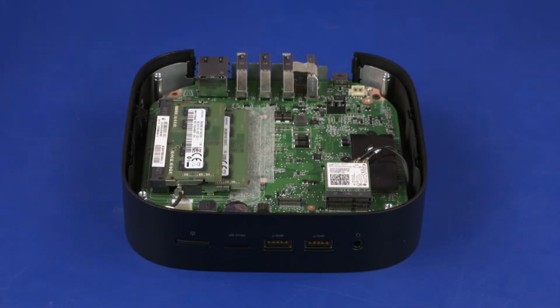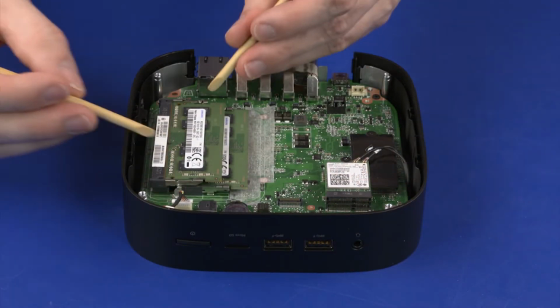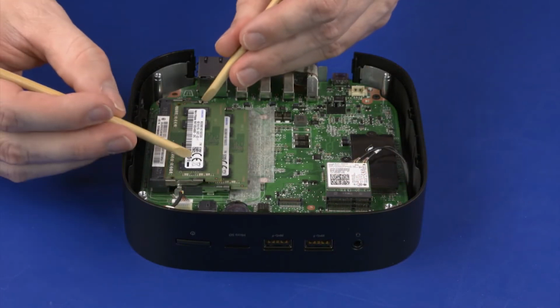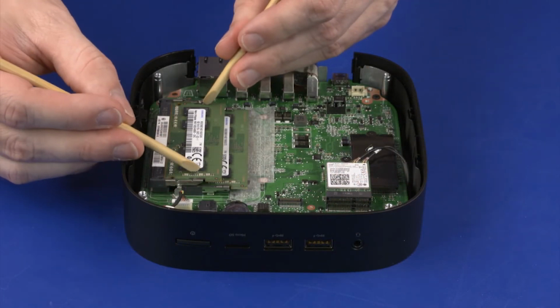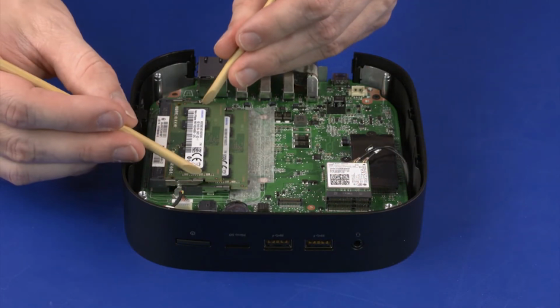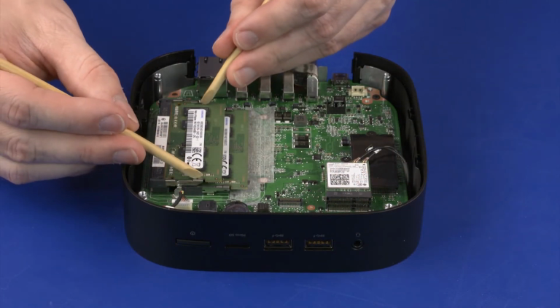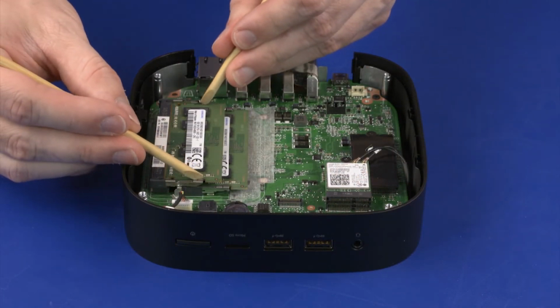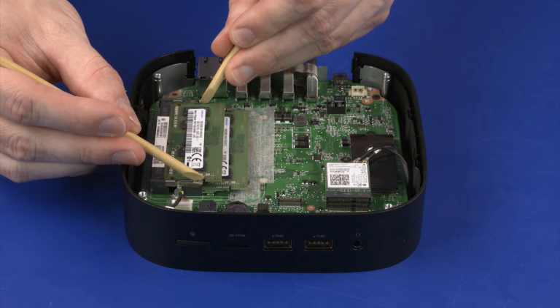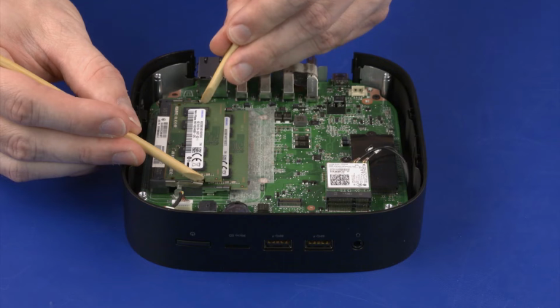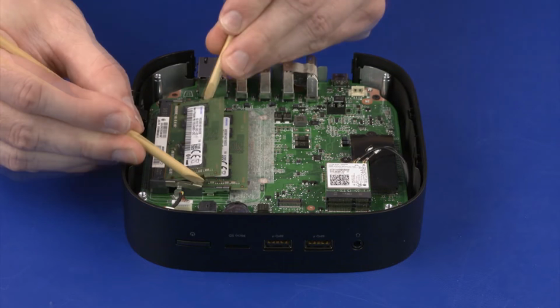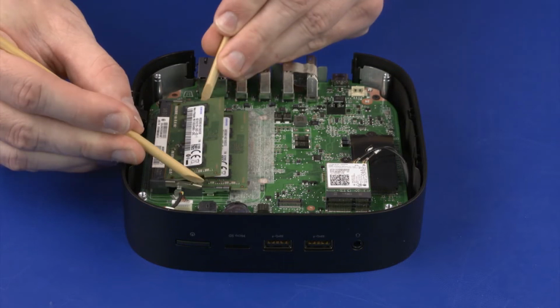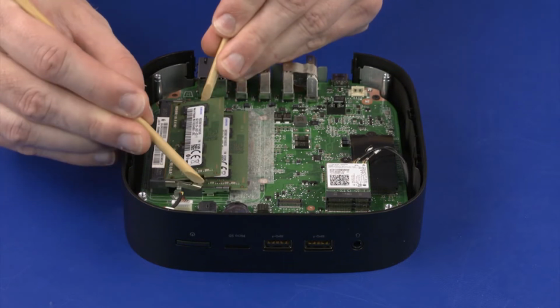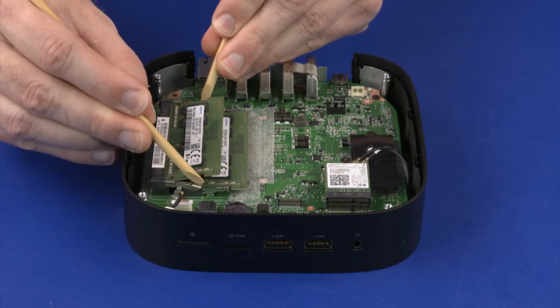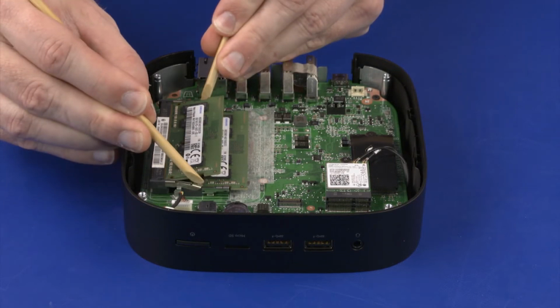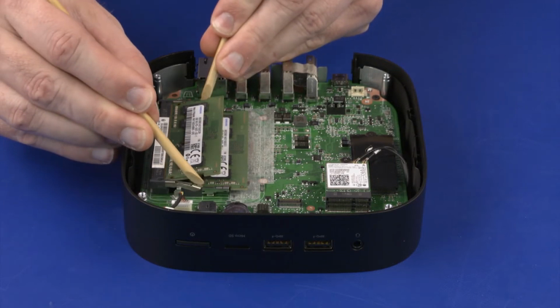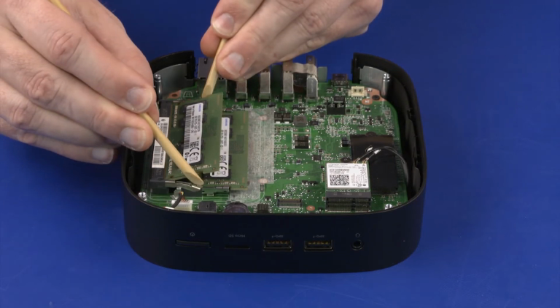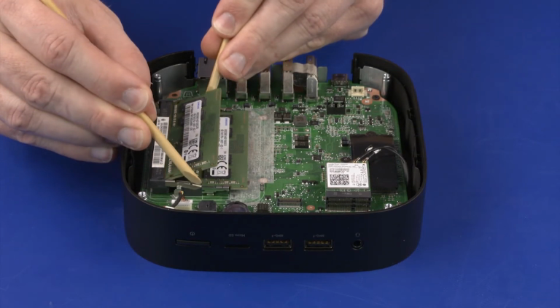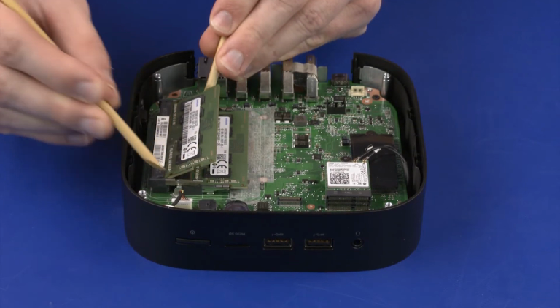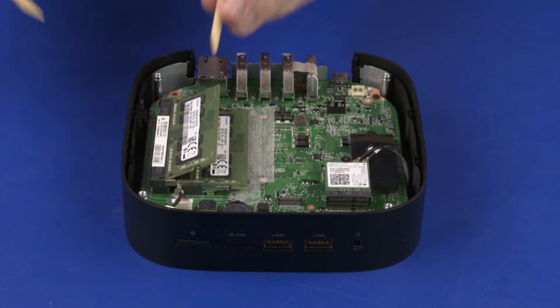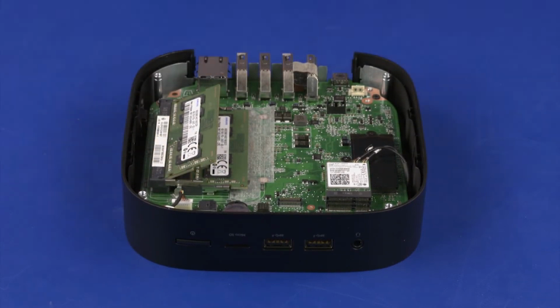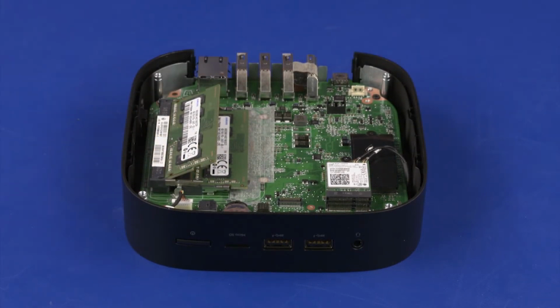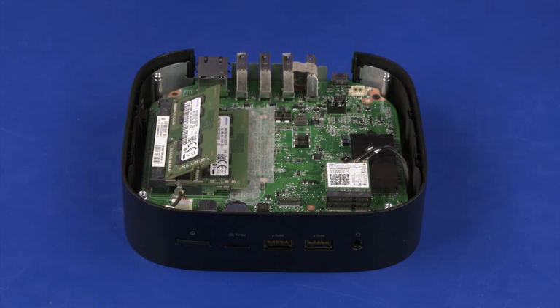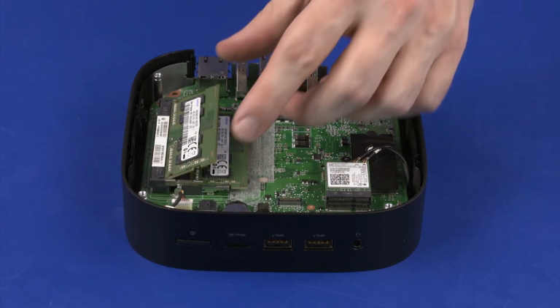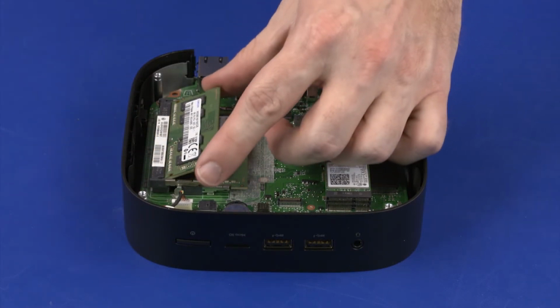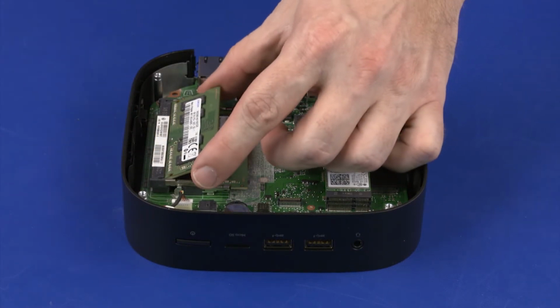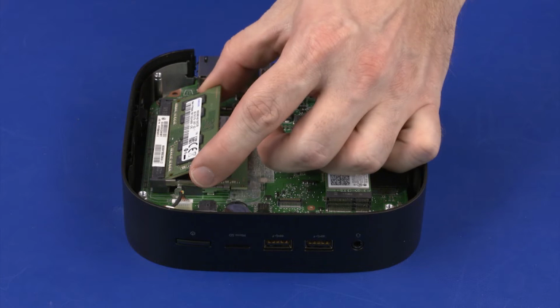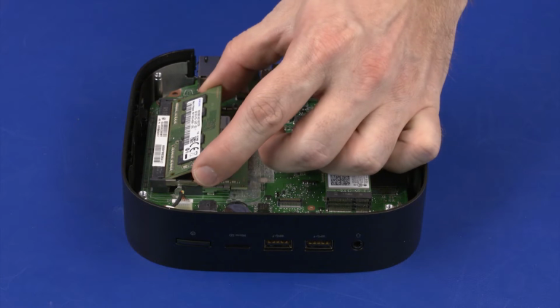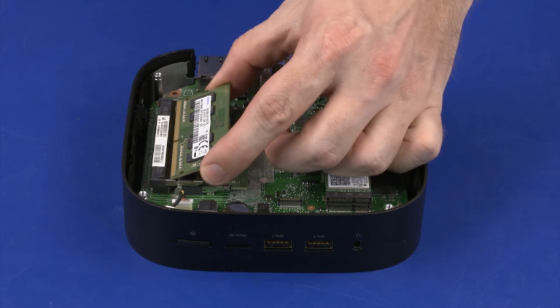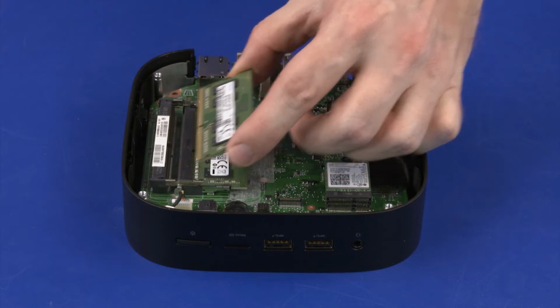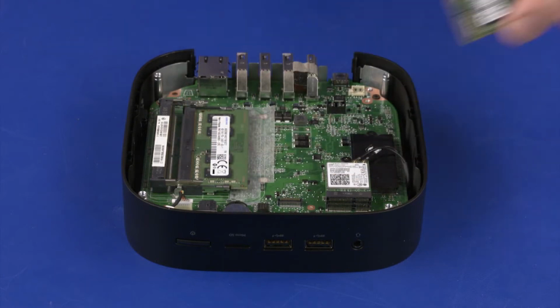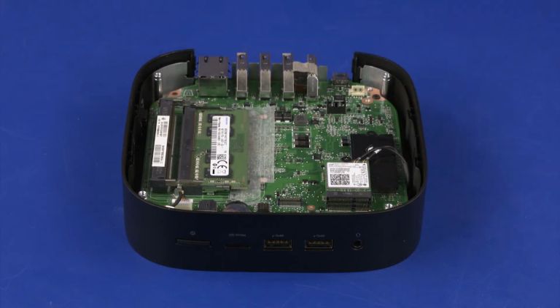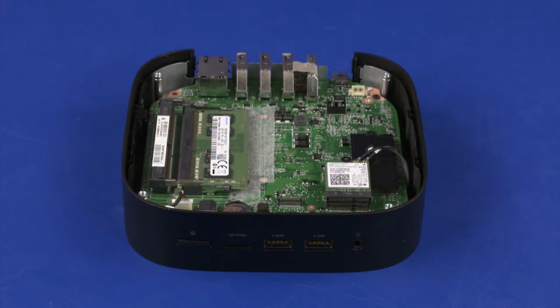Push both arms outward simultaneously to release the memory module to the spring tension position. Grasp the memory module by the edges and pull gently to remove it.